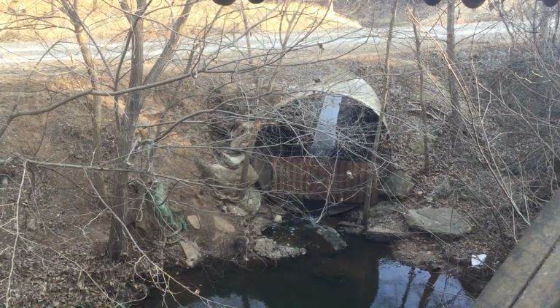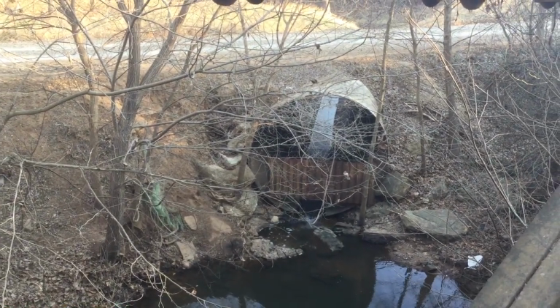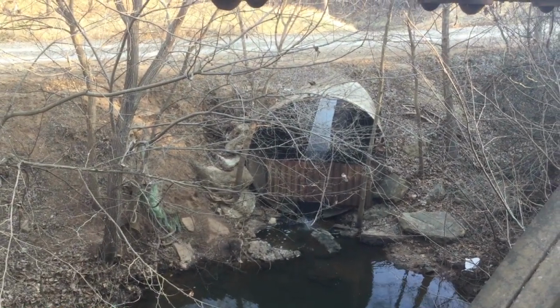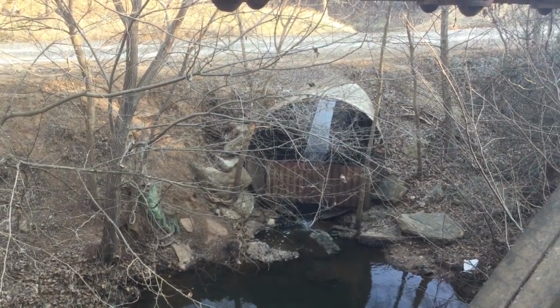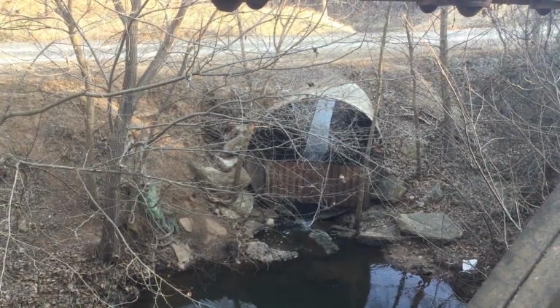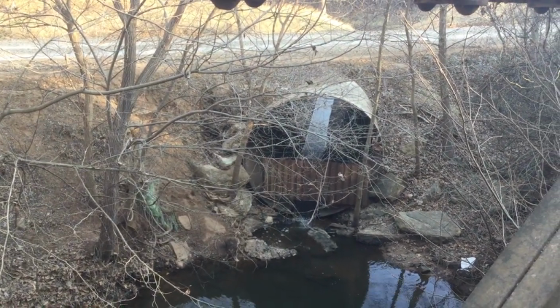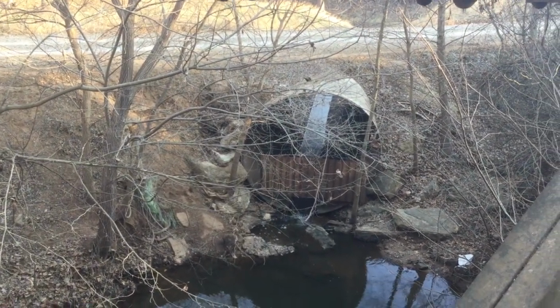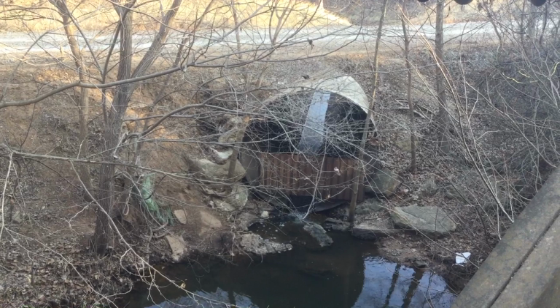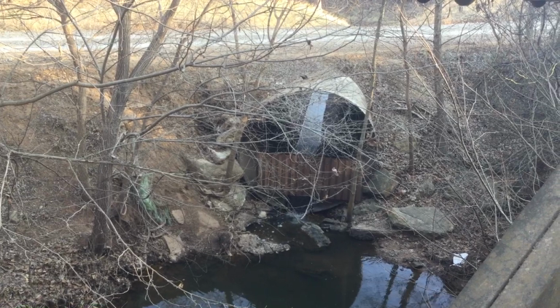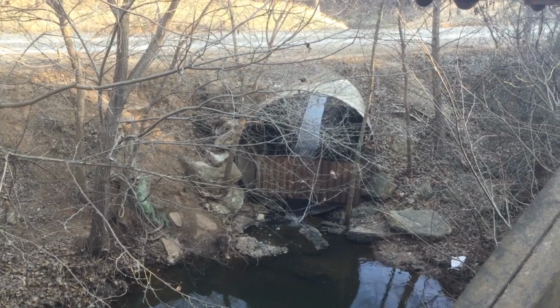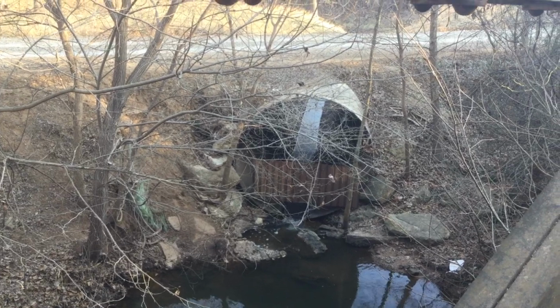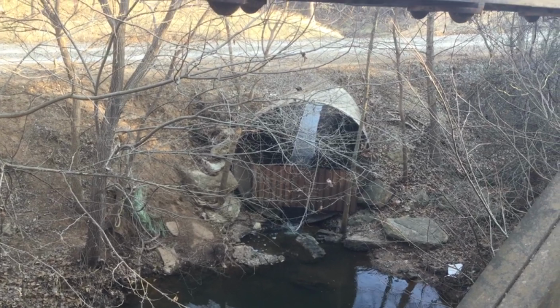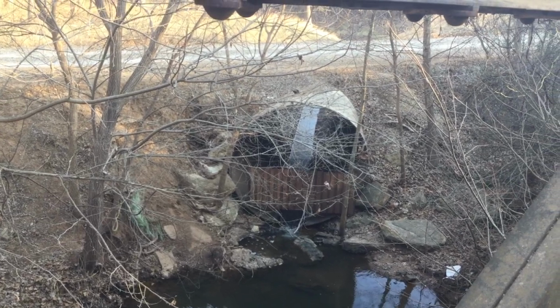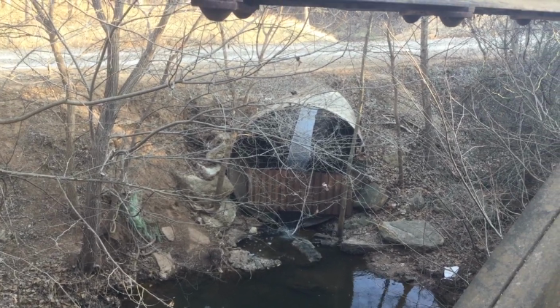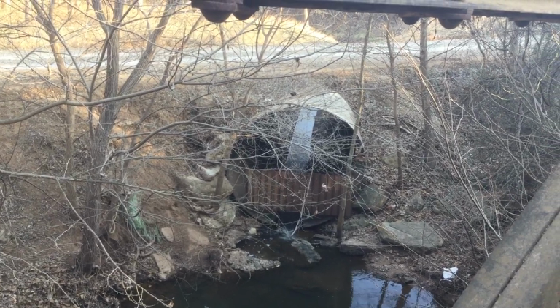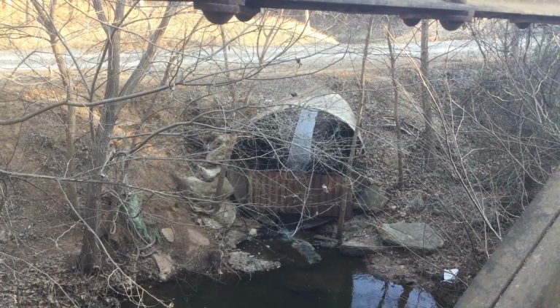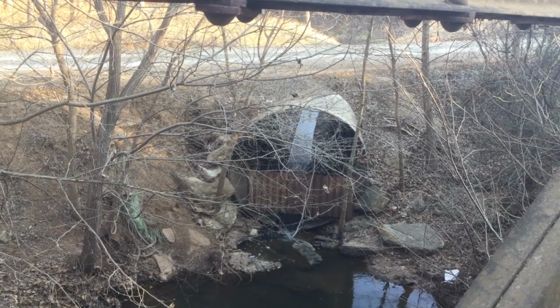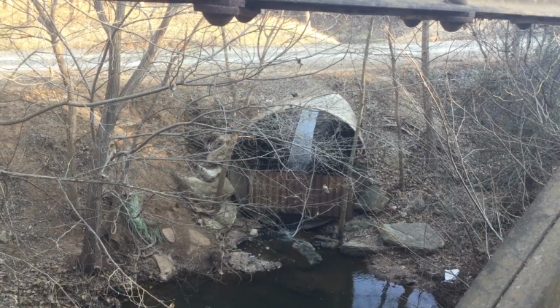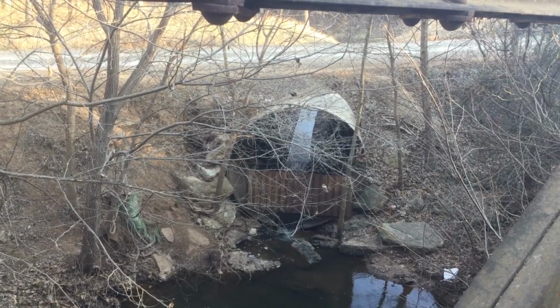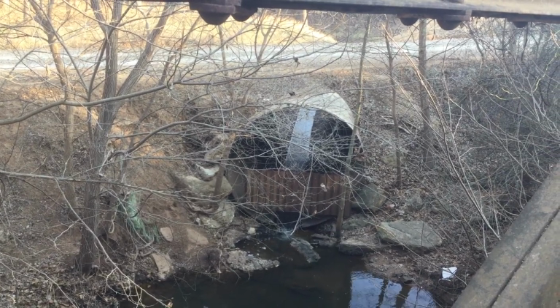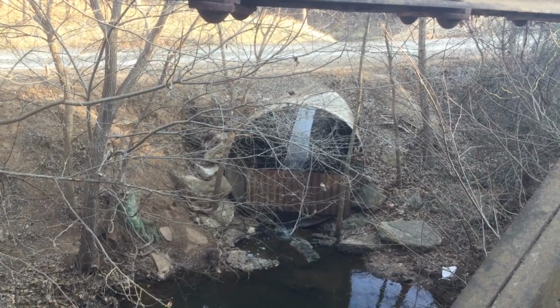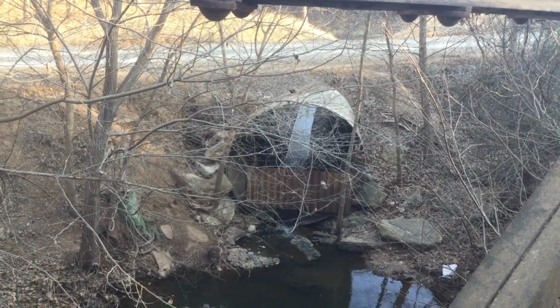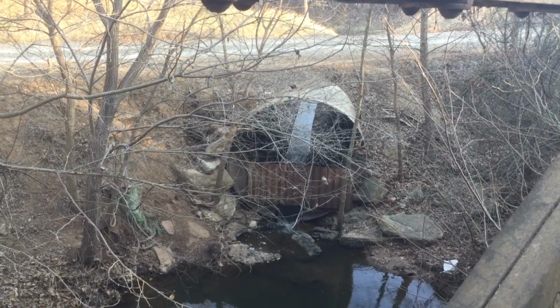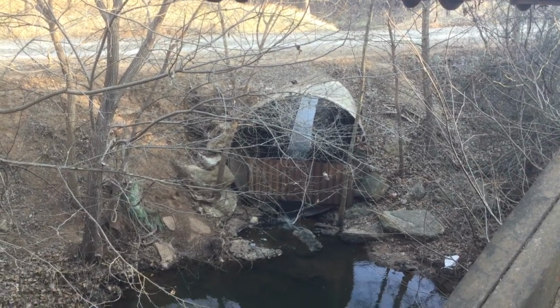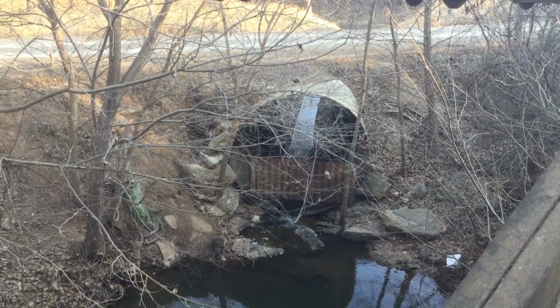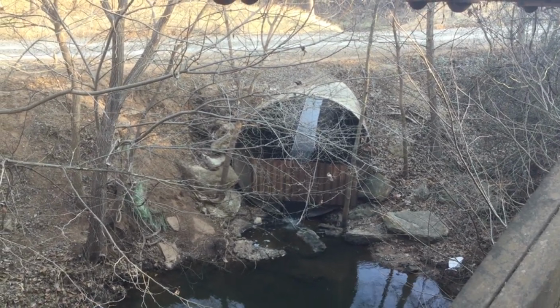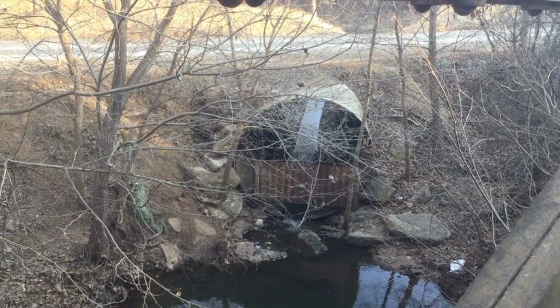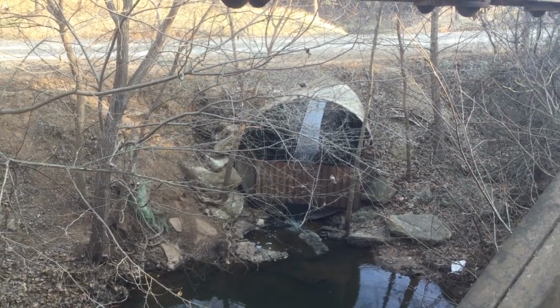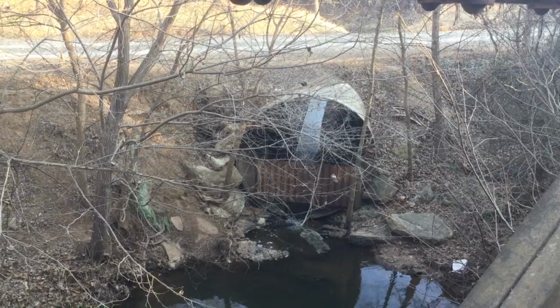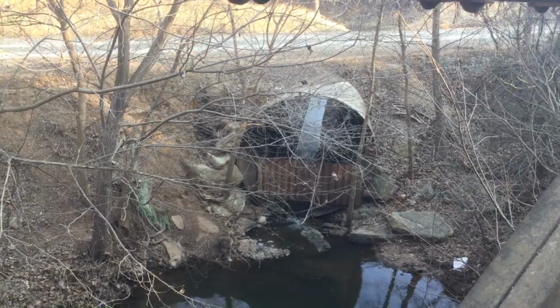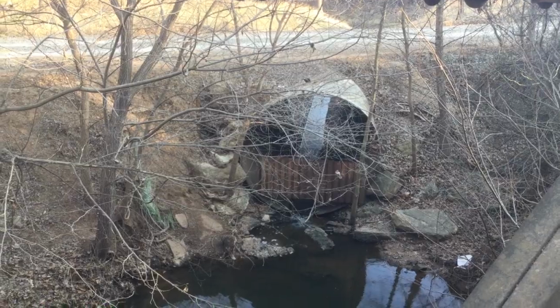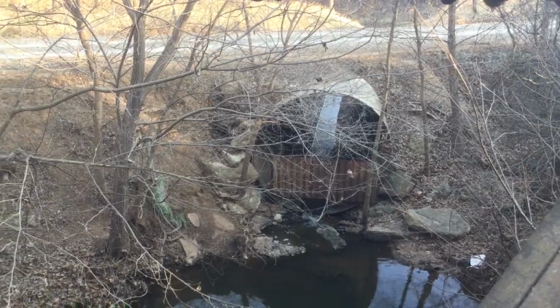Of course, the present-day alignment of this road is carried on a large metal culvert. You can see there's quite a bit of water moving through there right now.